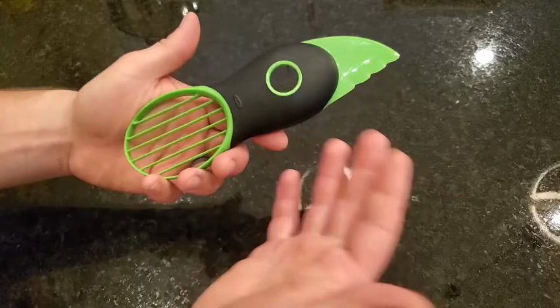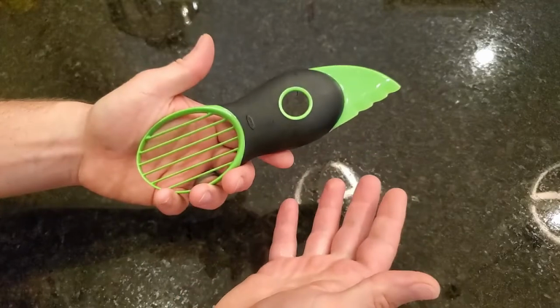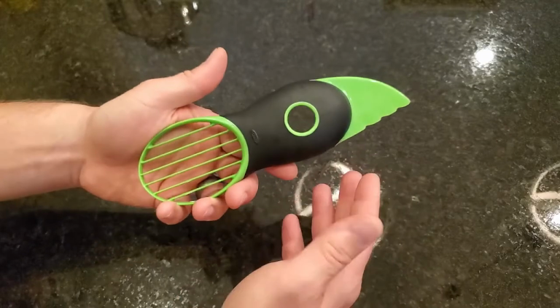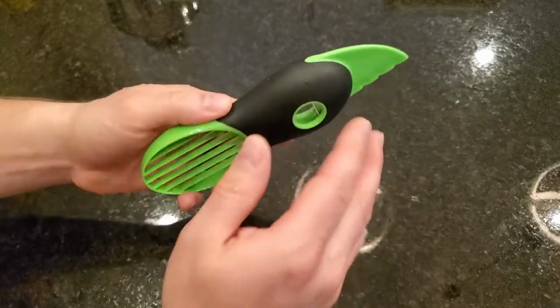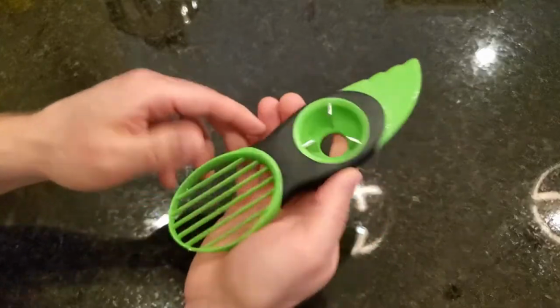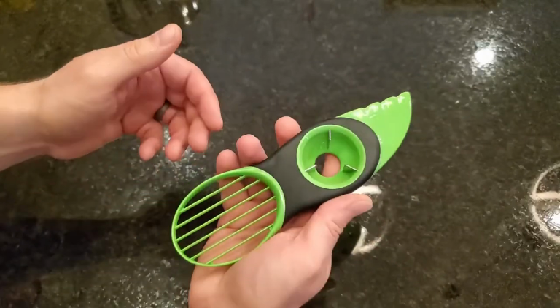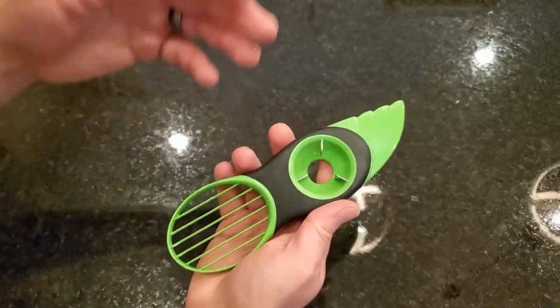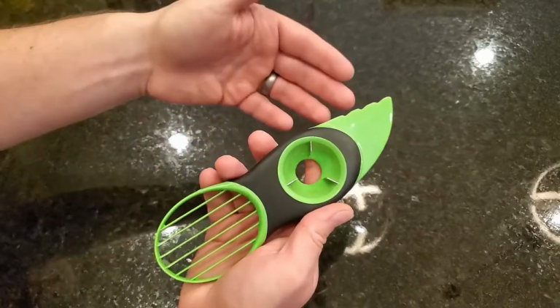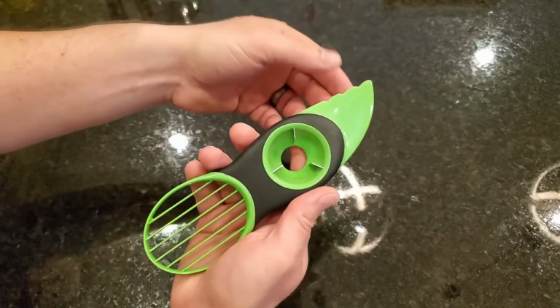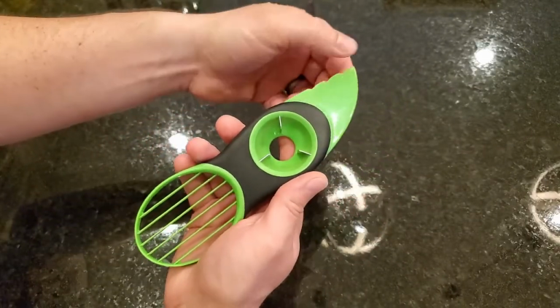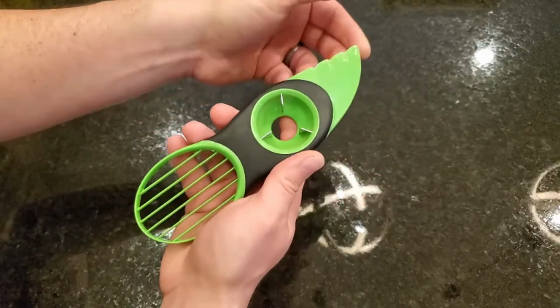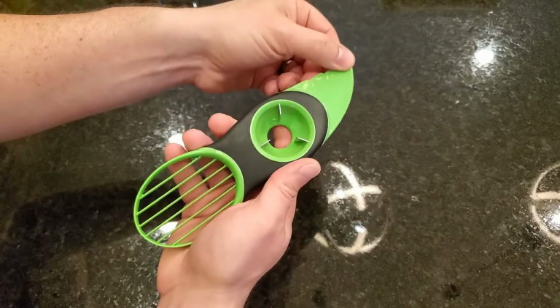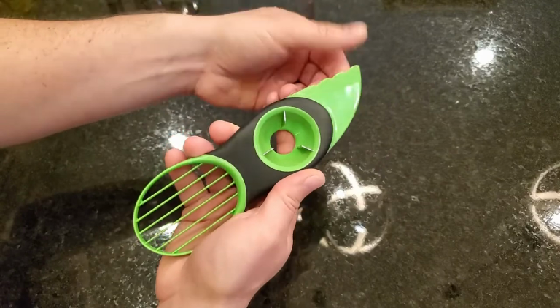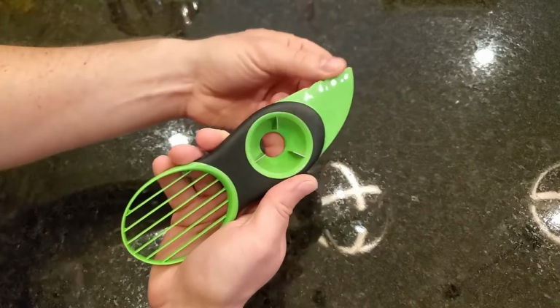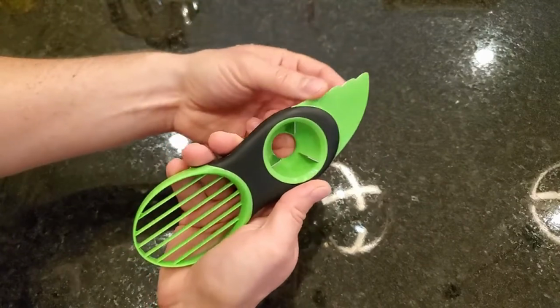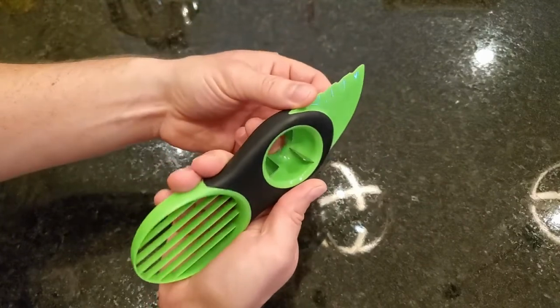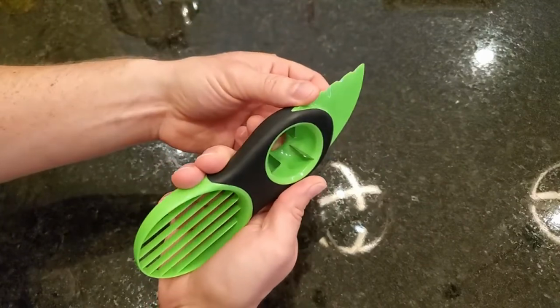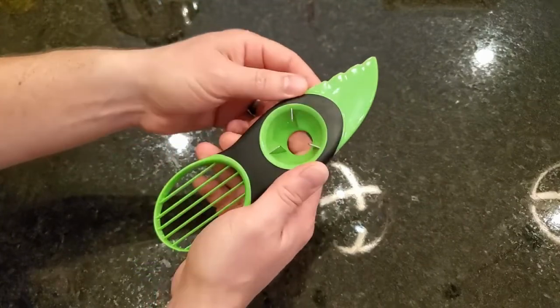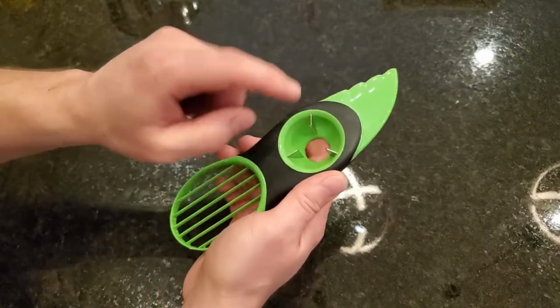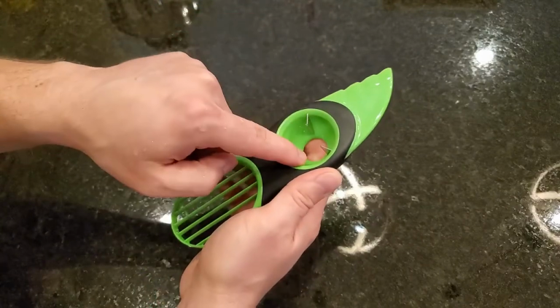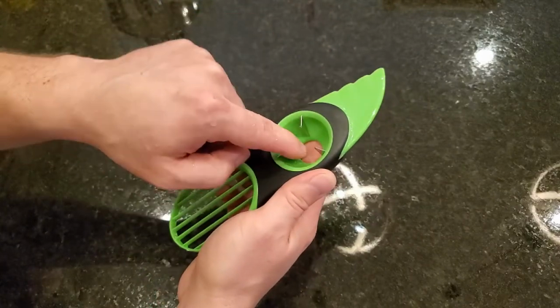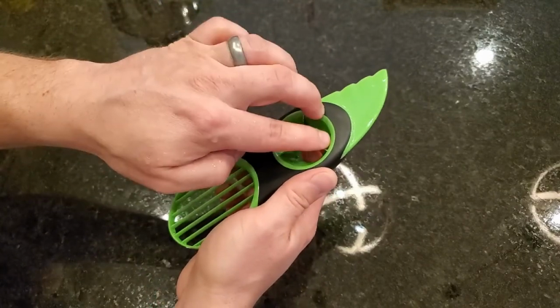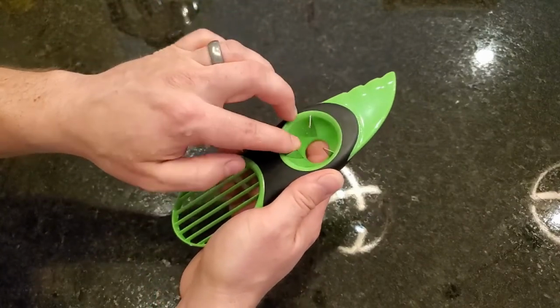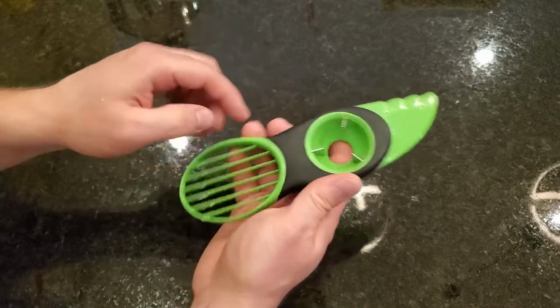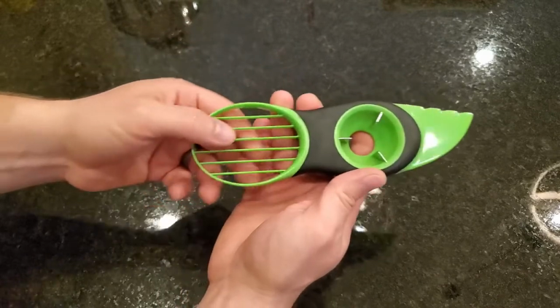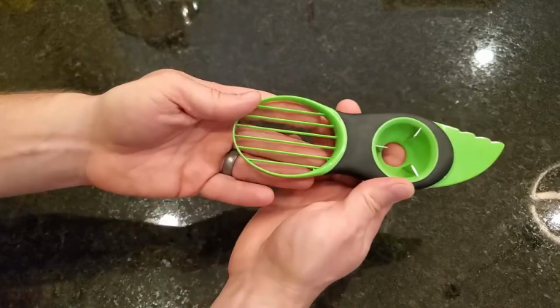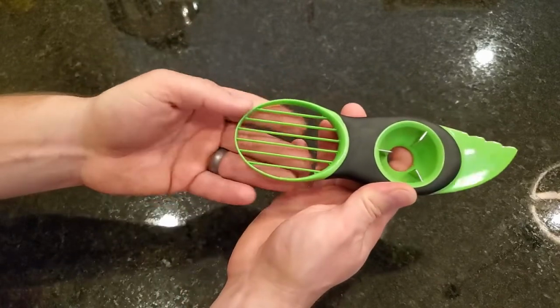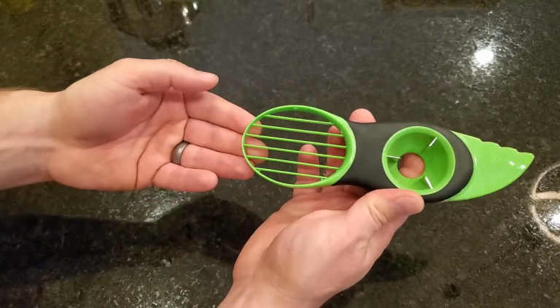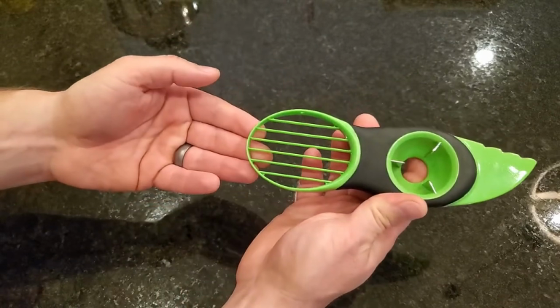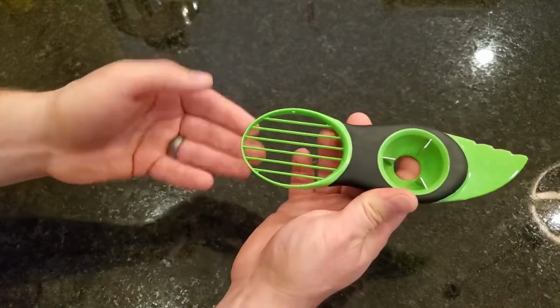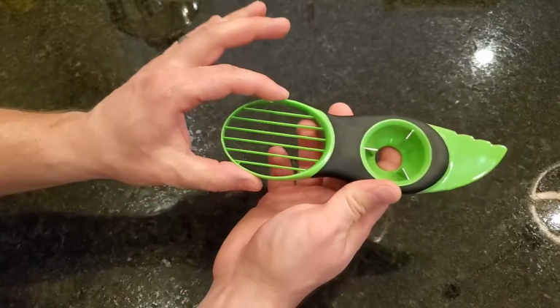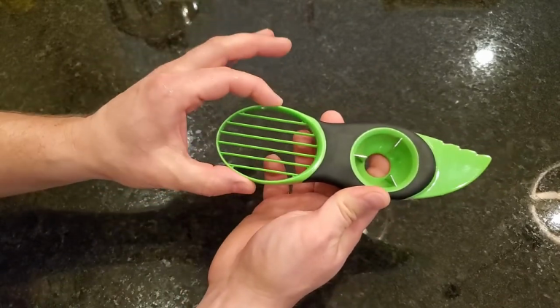Hey everyone, this is a quick review of the OXO Avocado Tool. This is a three-in-one tool. You can cut the avocado in half with this plastic serrated blade. You can pit it with these three metal prongs, and then you can slice it into individual slices with this end.